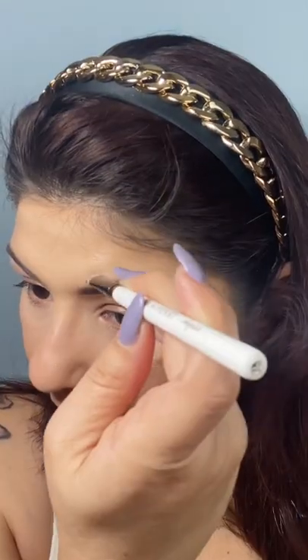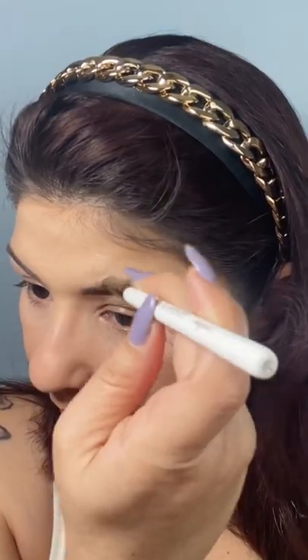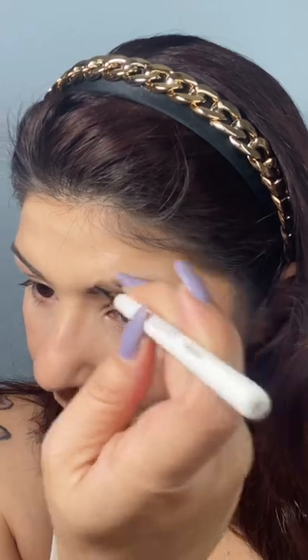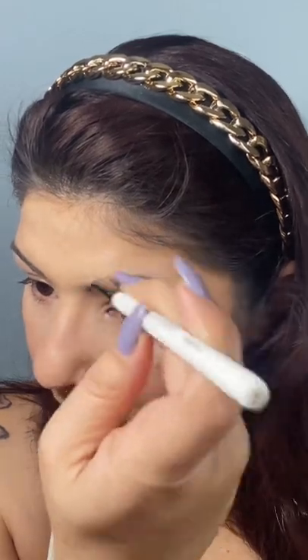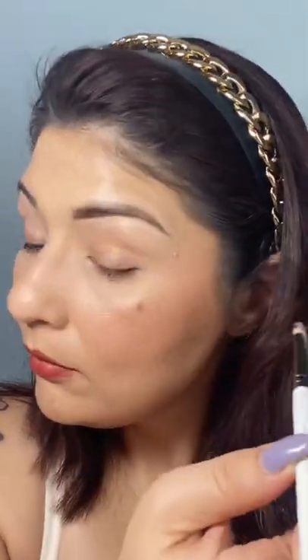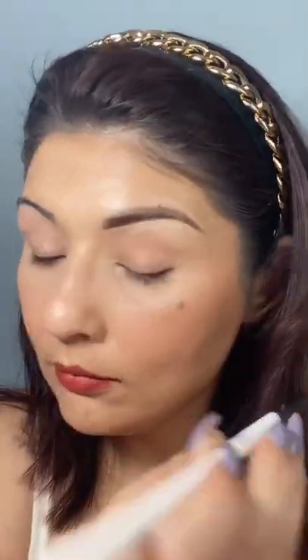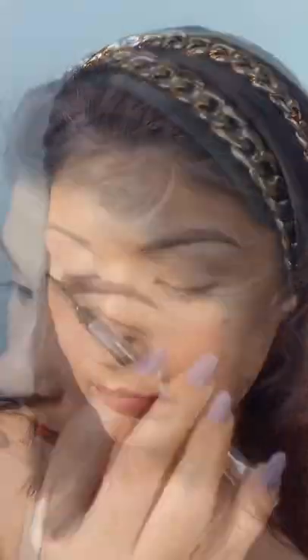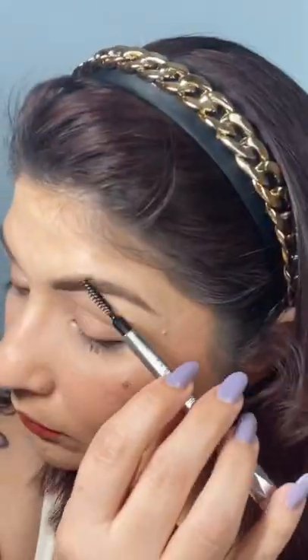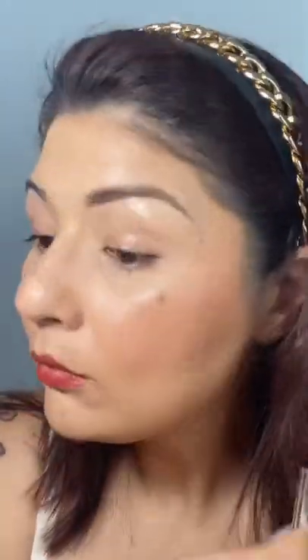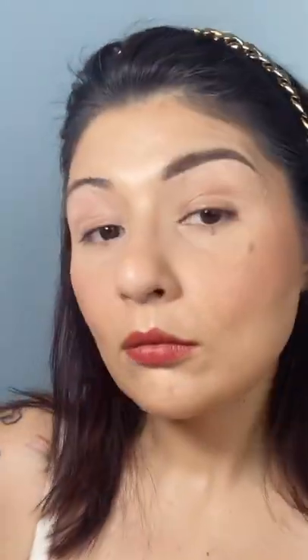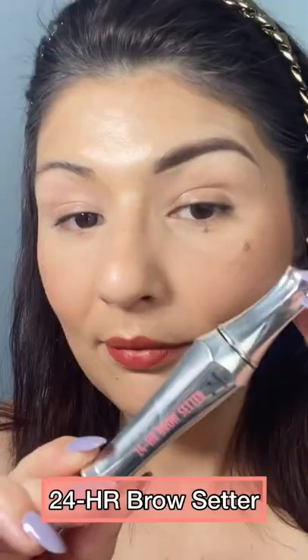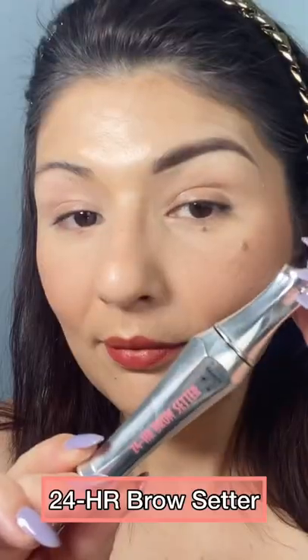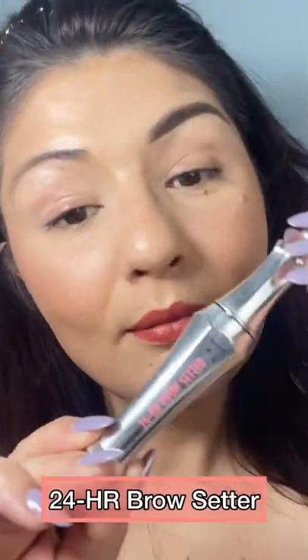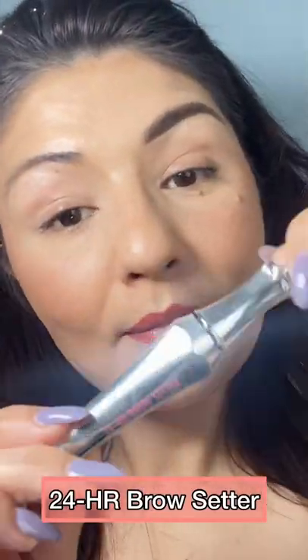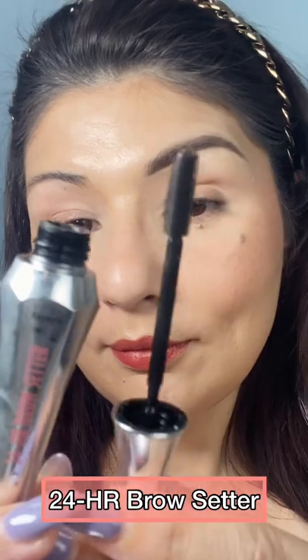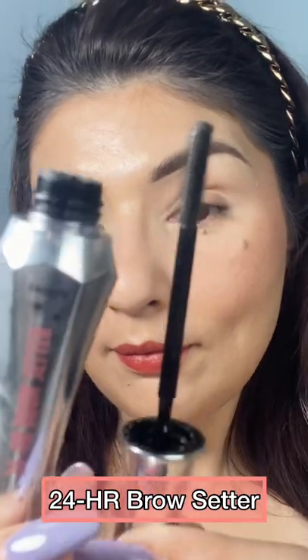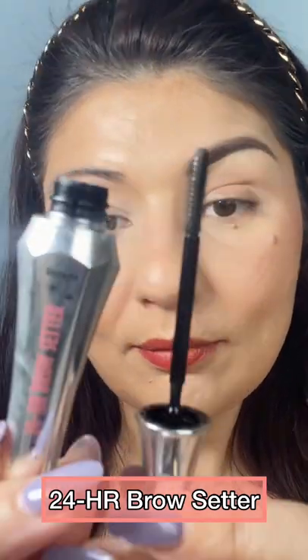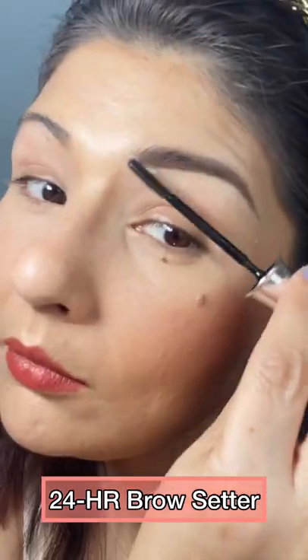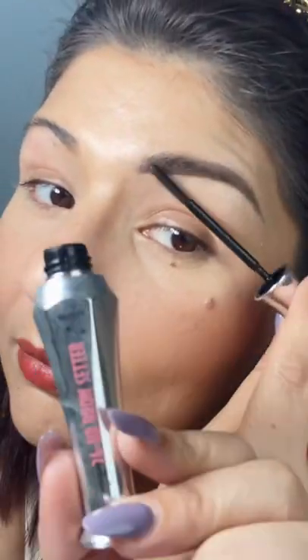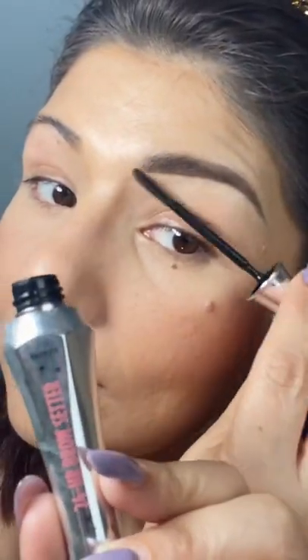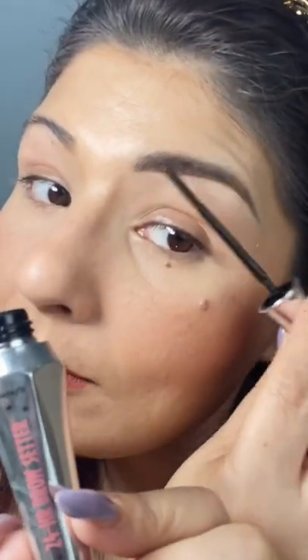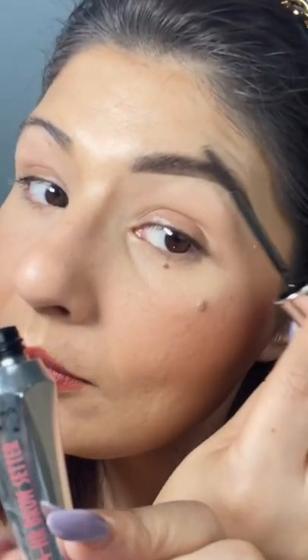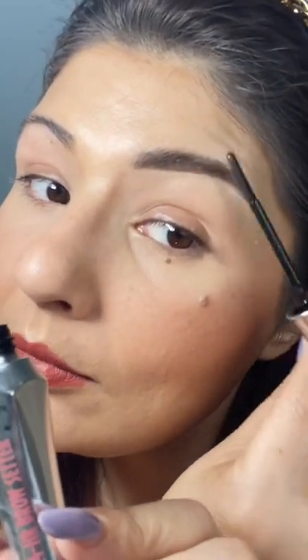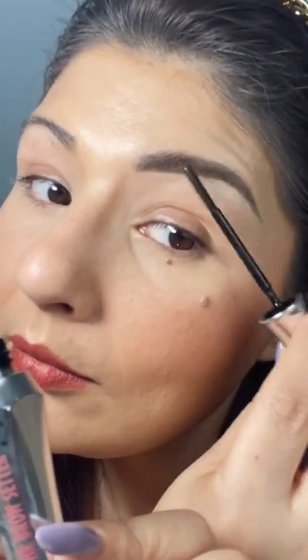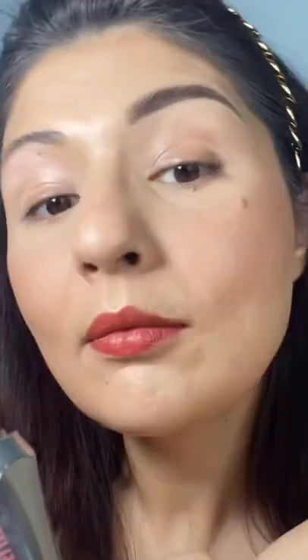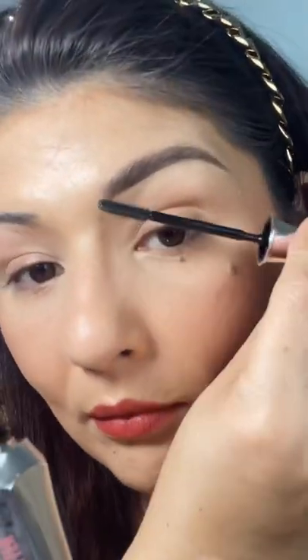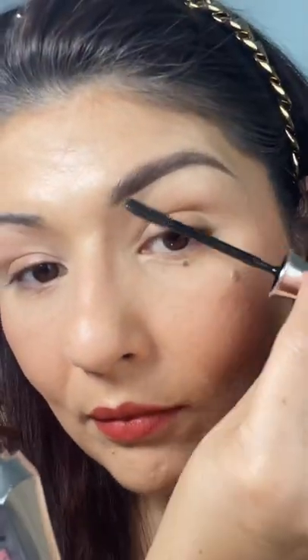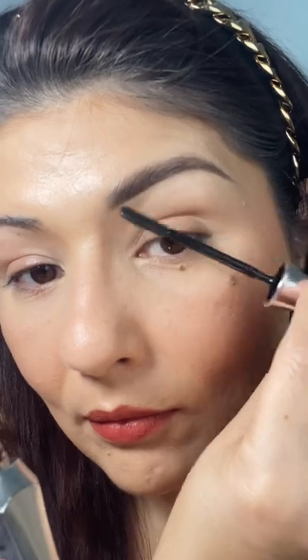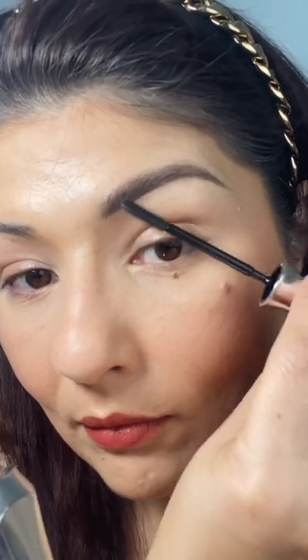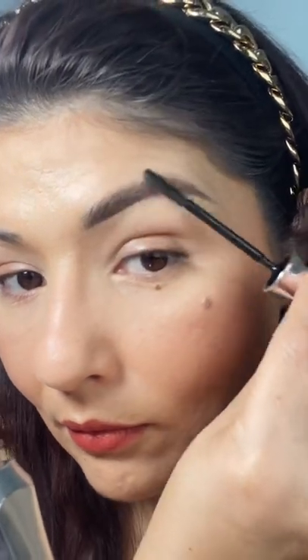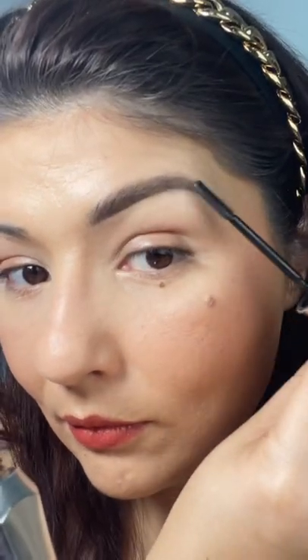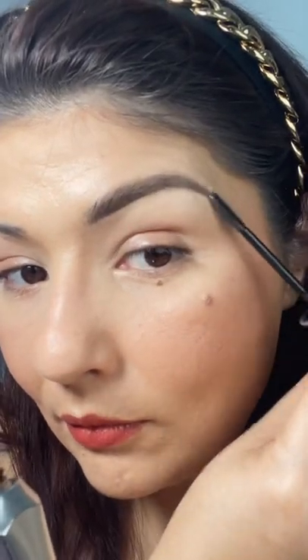I also help clean up and shape the top of my brow. Using the spoolie again, I comb up my brows to shape them. To lock everything in place, I take the 24-hour brow setter. Using the shorter end bristles, I comb through my brows while keeping my shape.